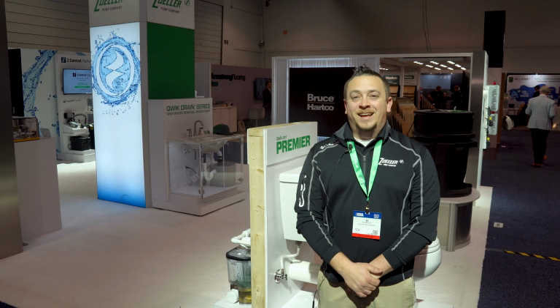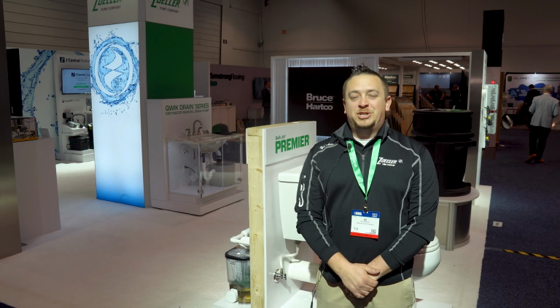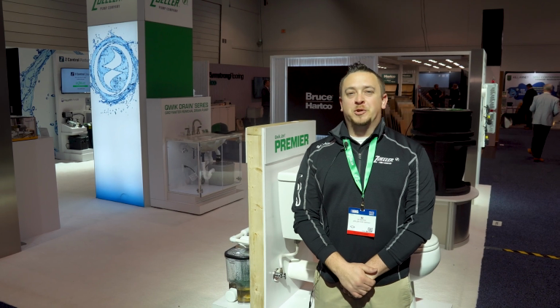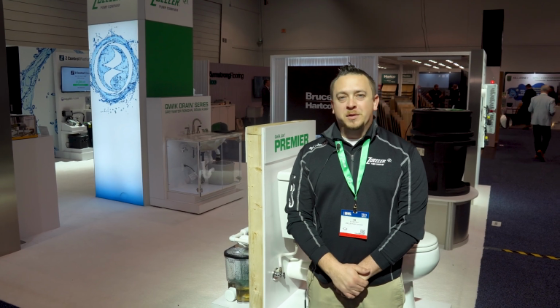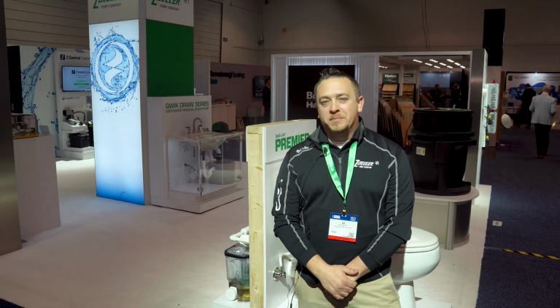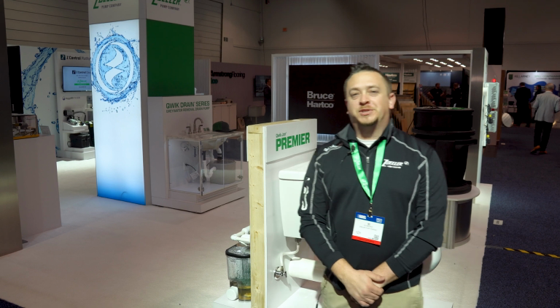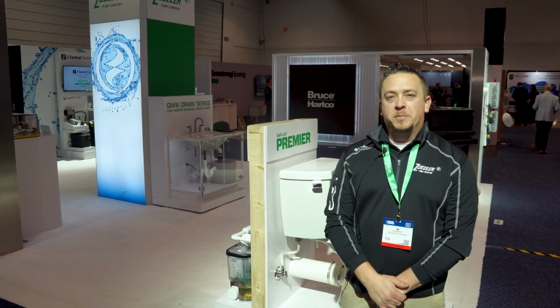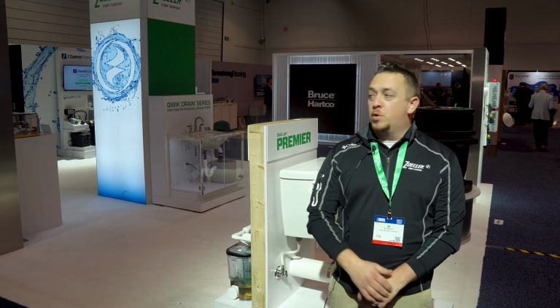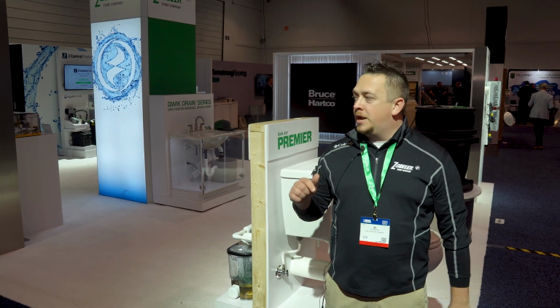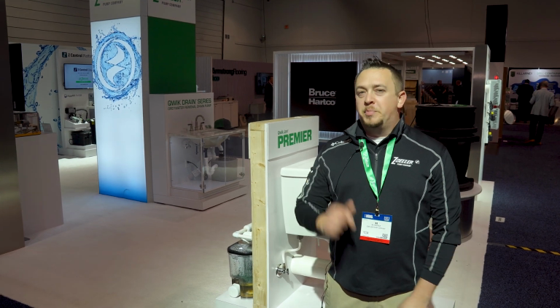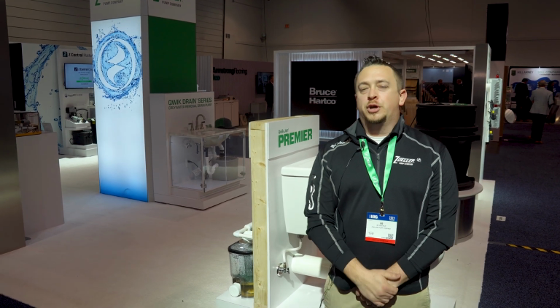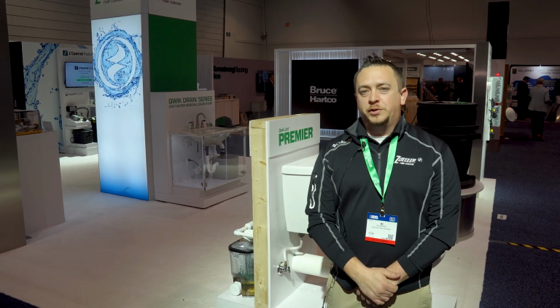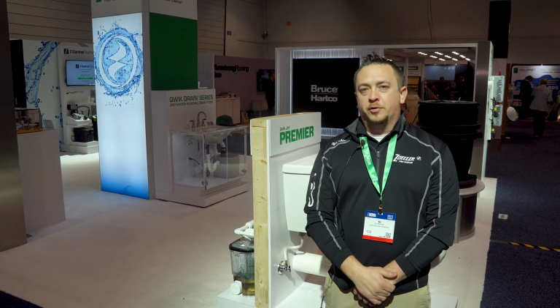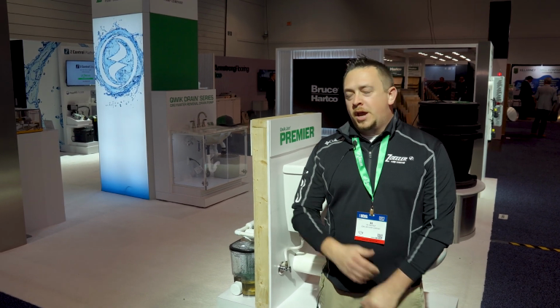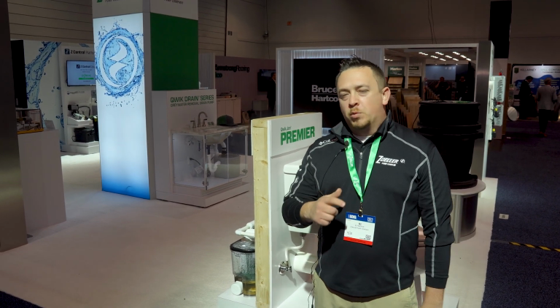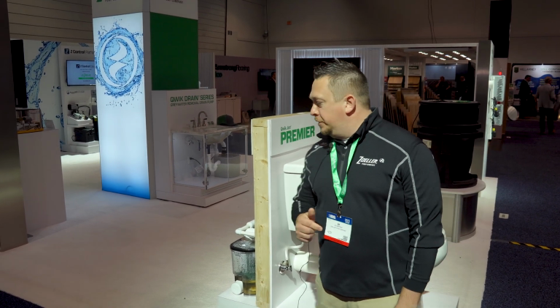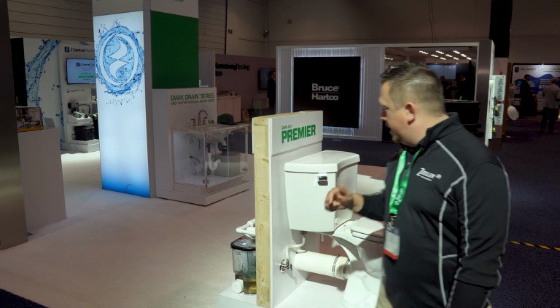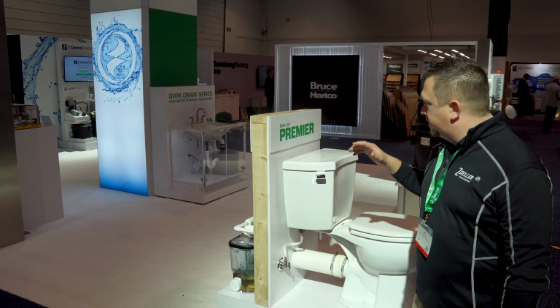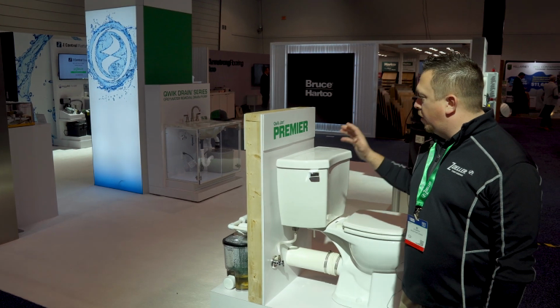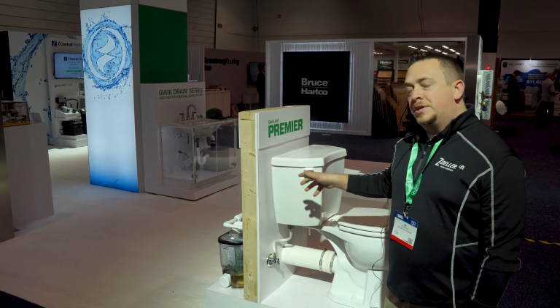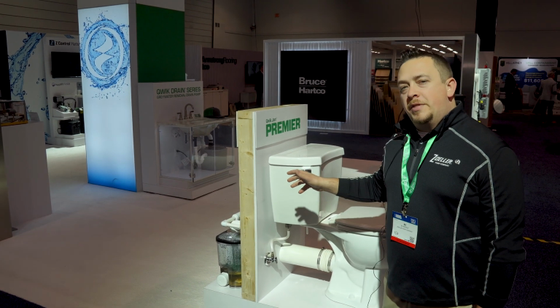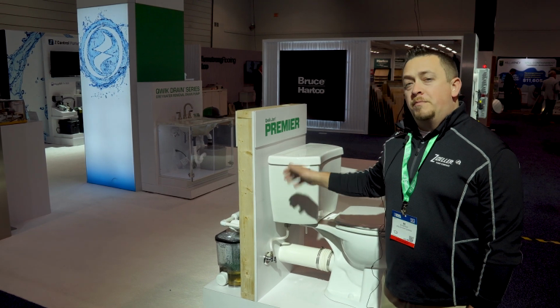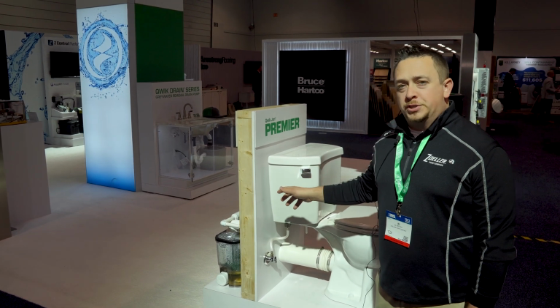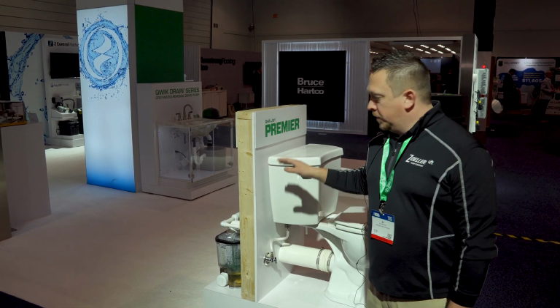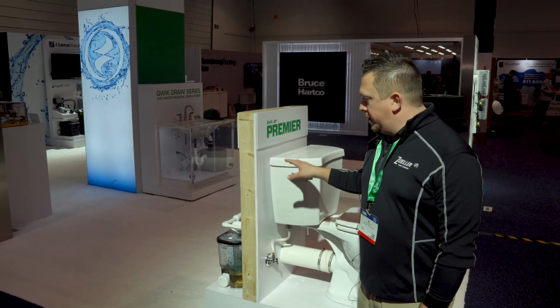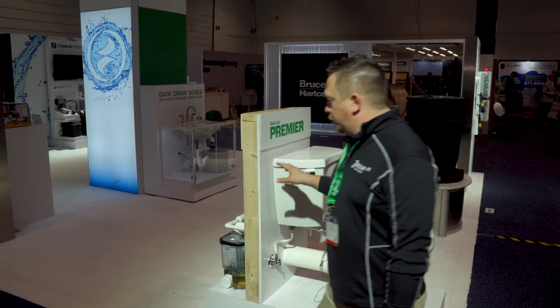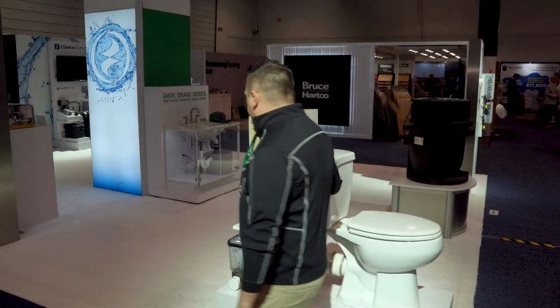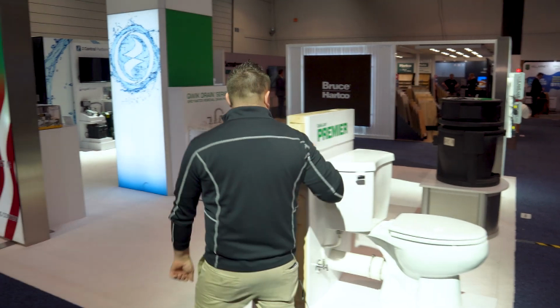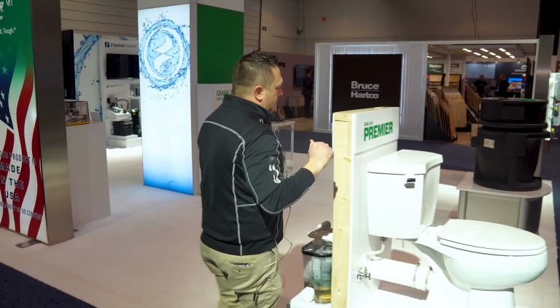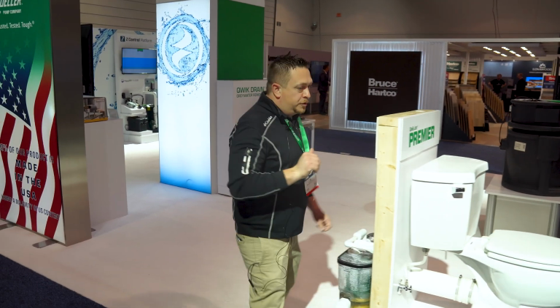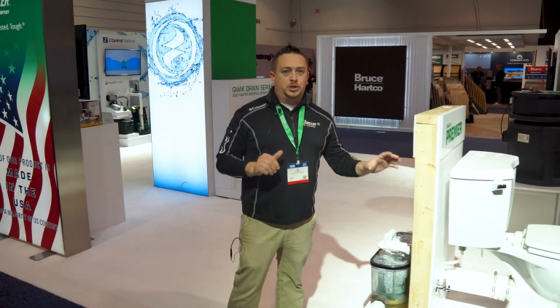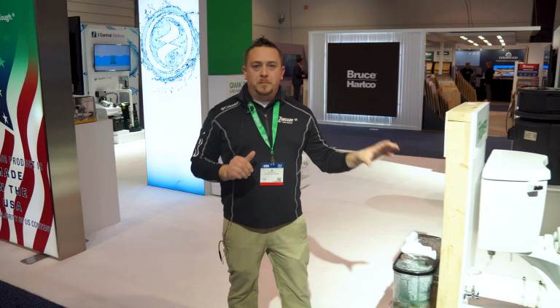Hello, B.J. Hintrup here, marketing manager at Zoller Pump Company. We are at the Builder Show 2023, and what we're going to show you today is a product that is an up flush system. Right here, we are showcasing the Quick John Premier.